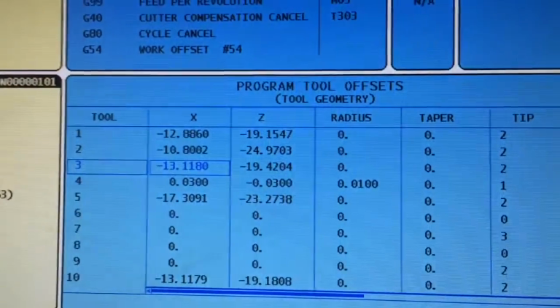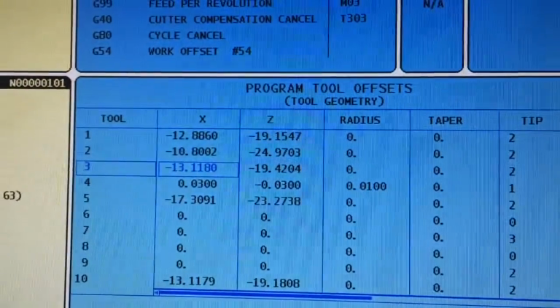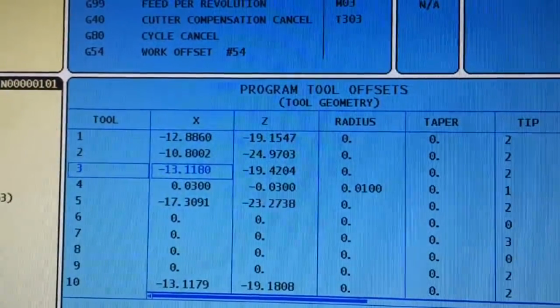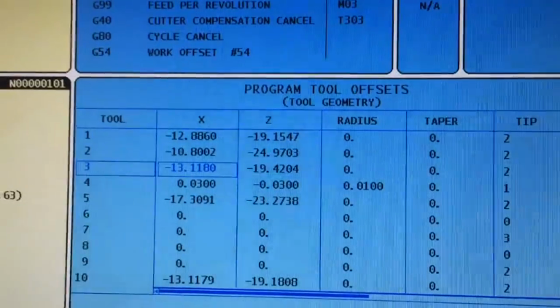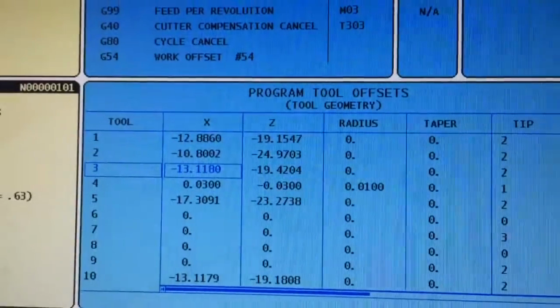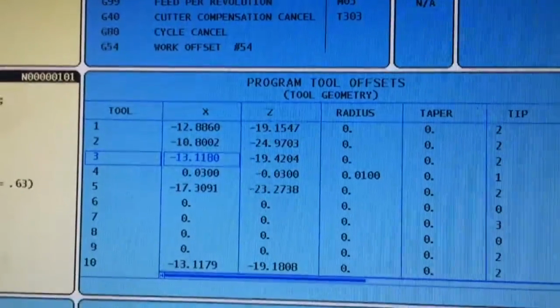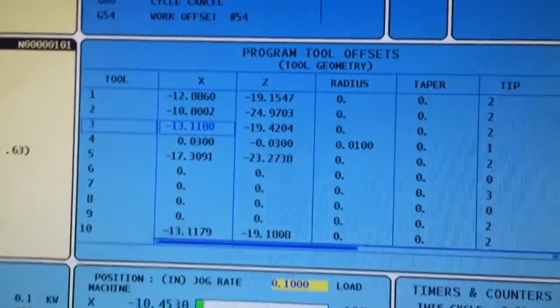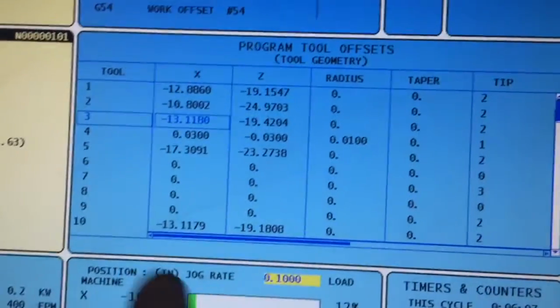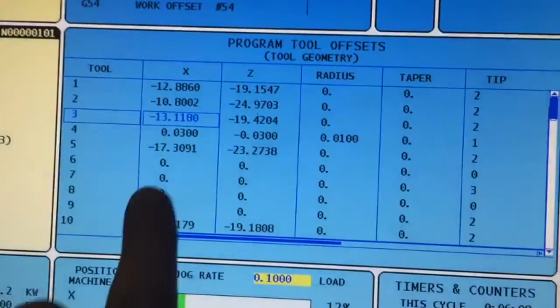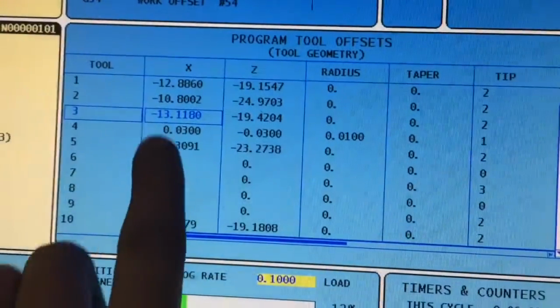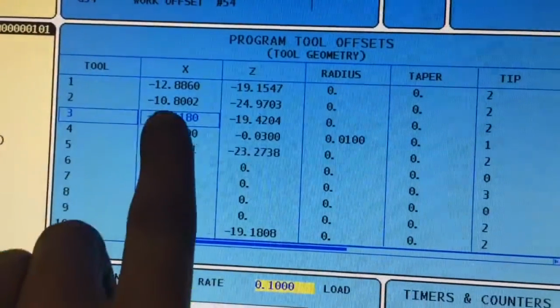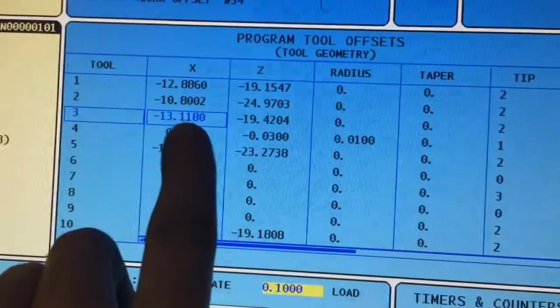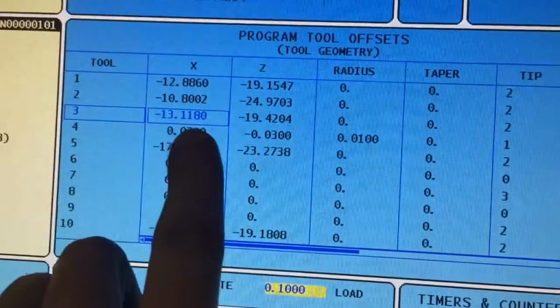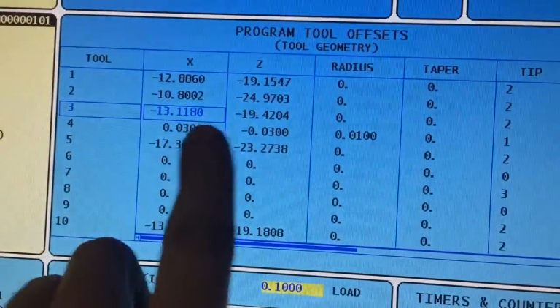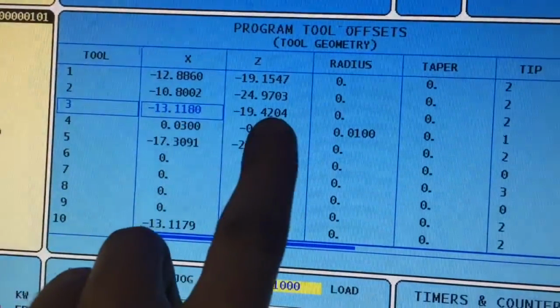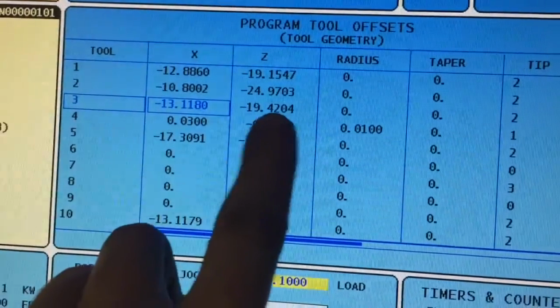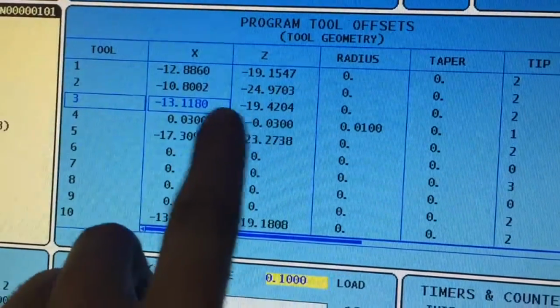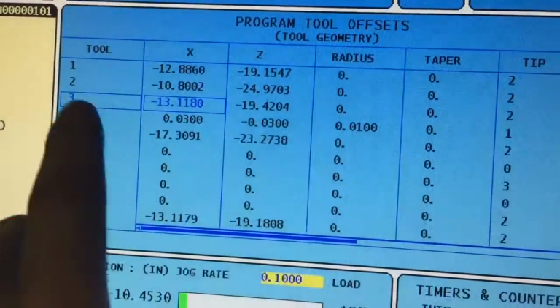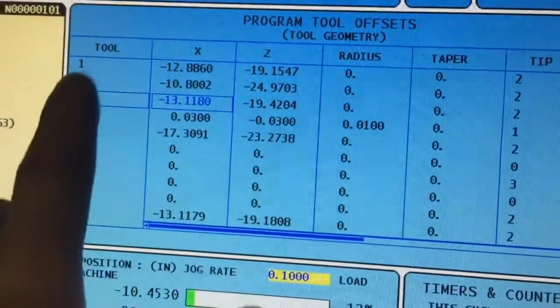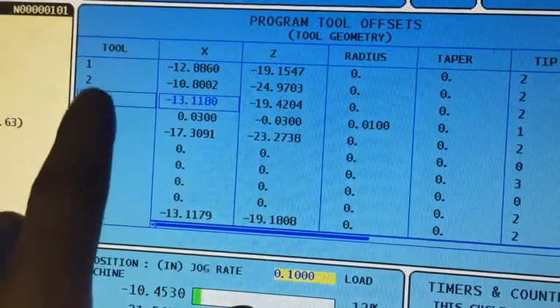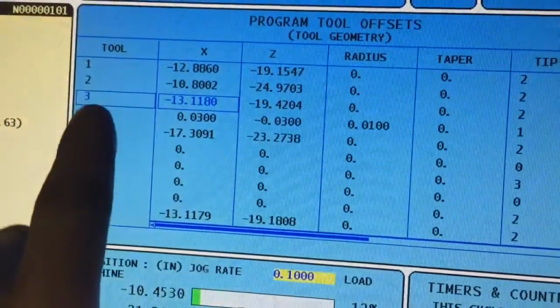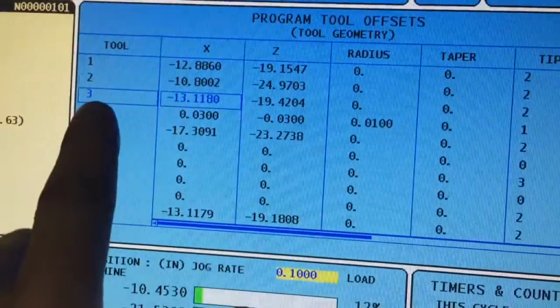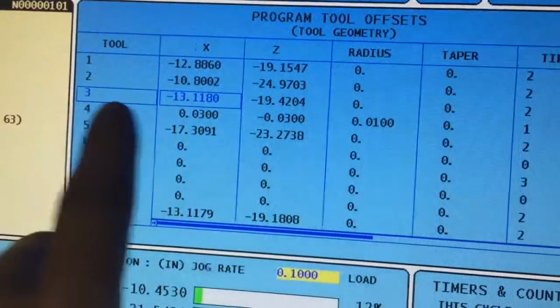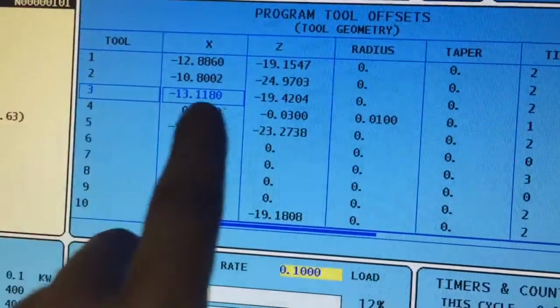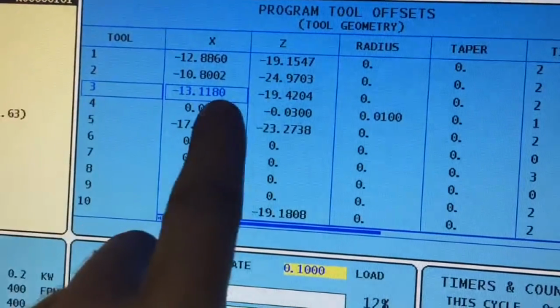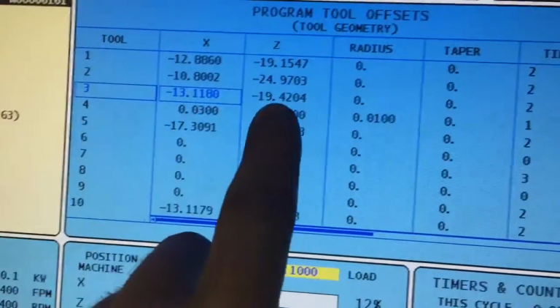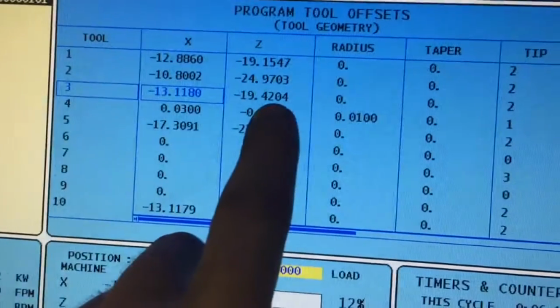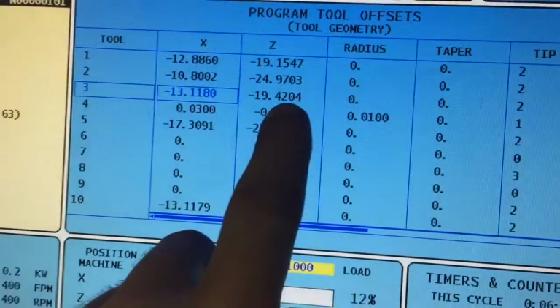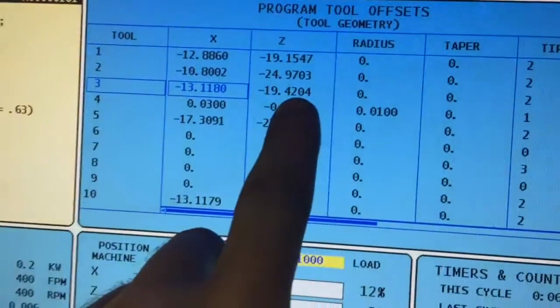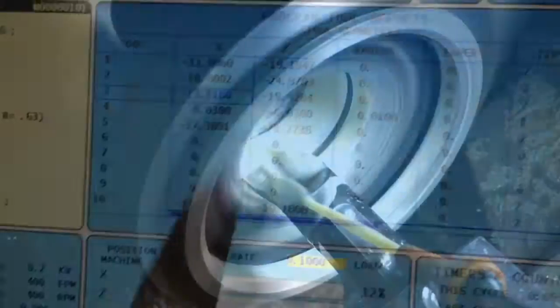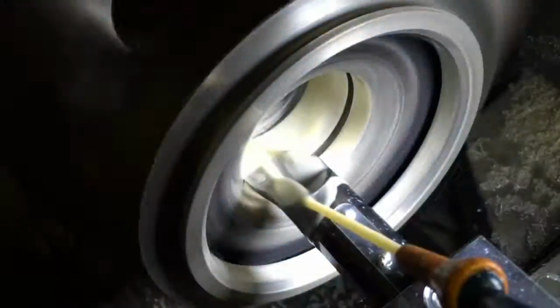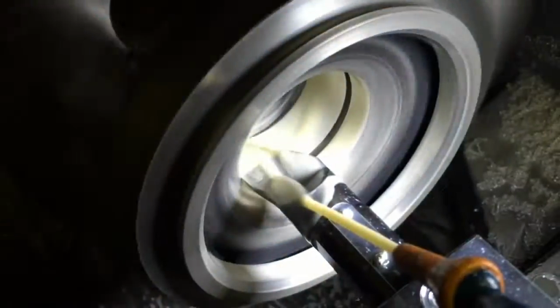Here are the offsets for Tool 3. This is information that I enter based on where the part is.